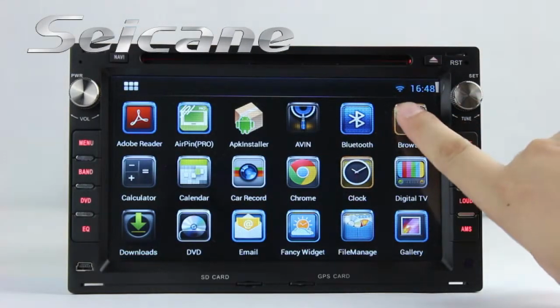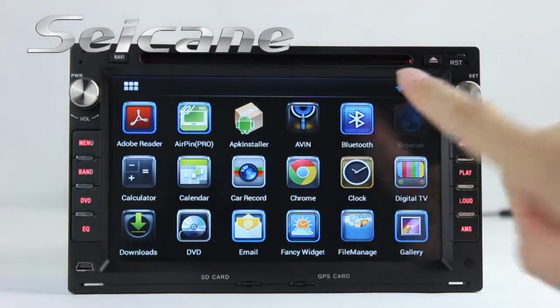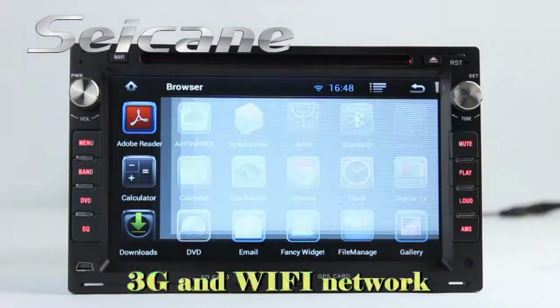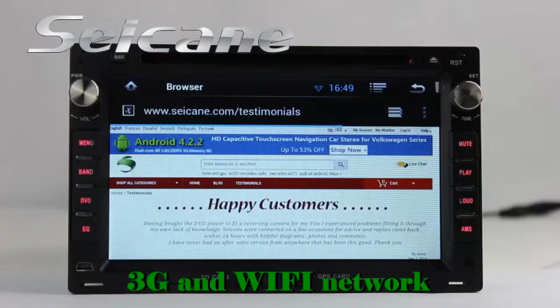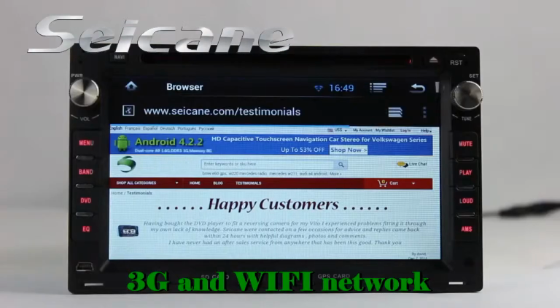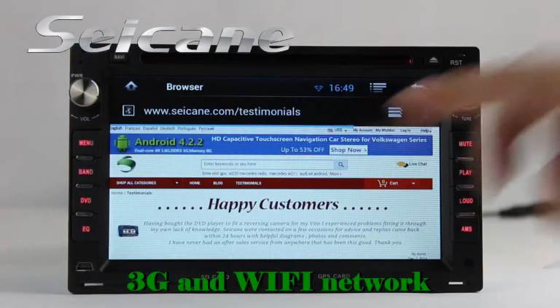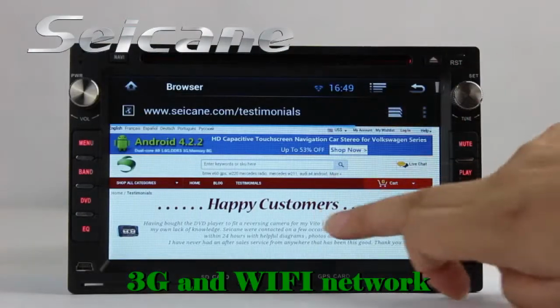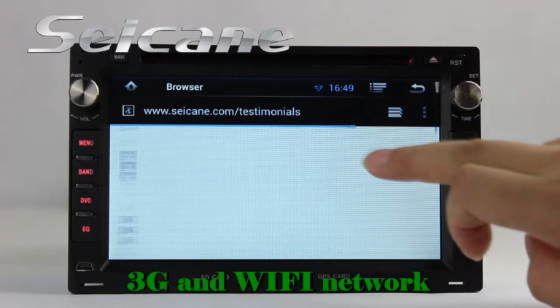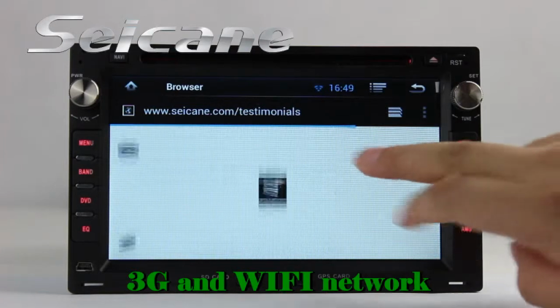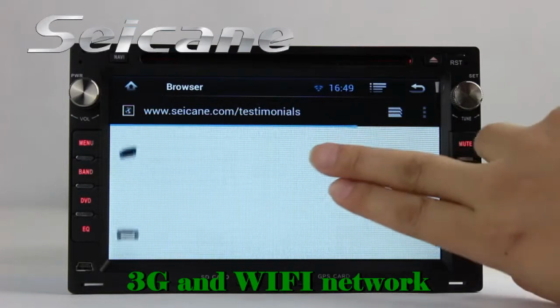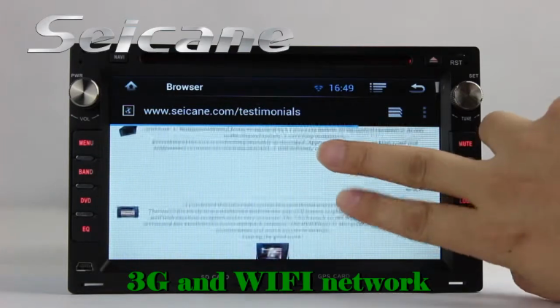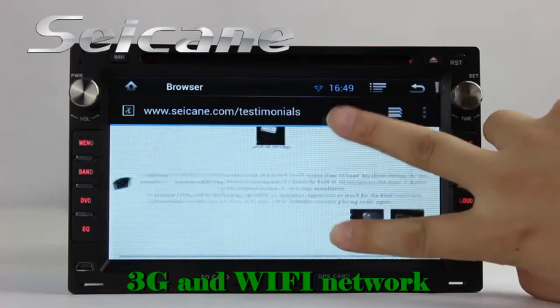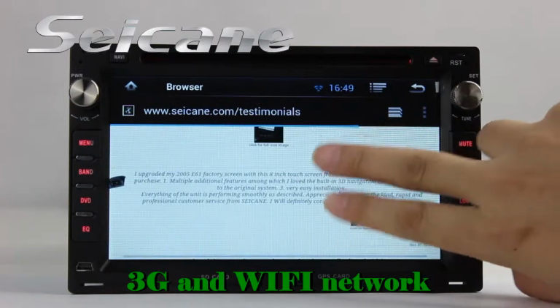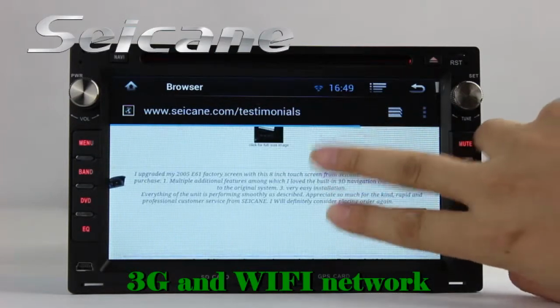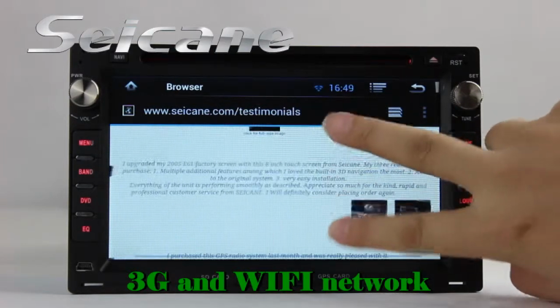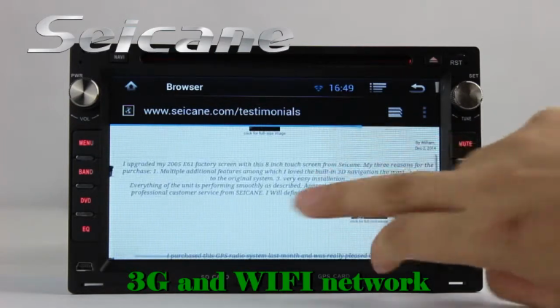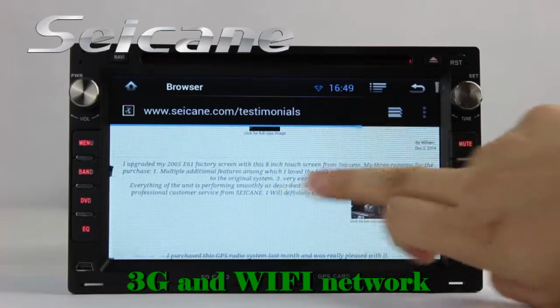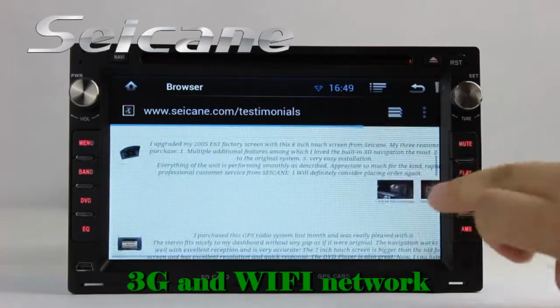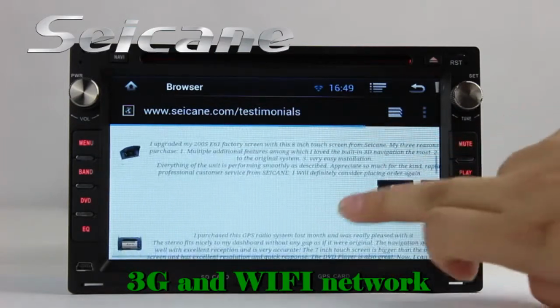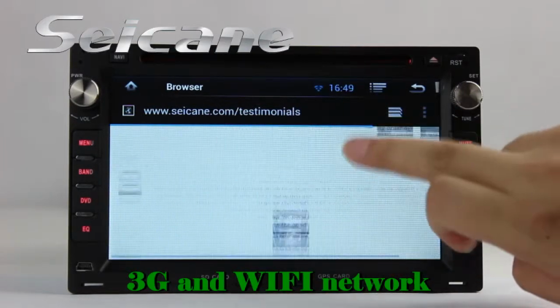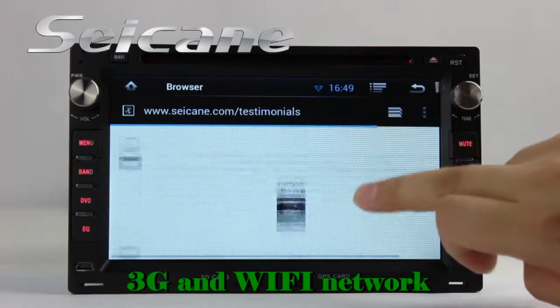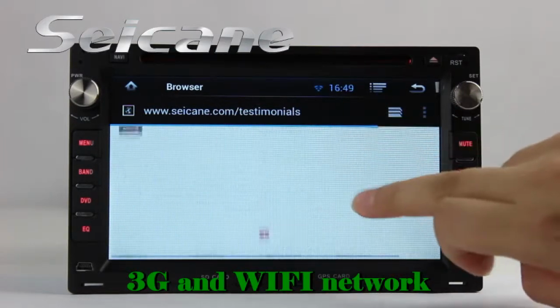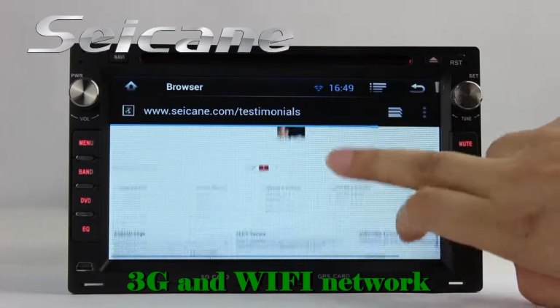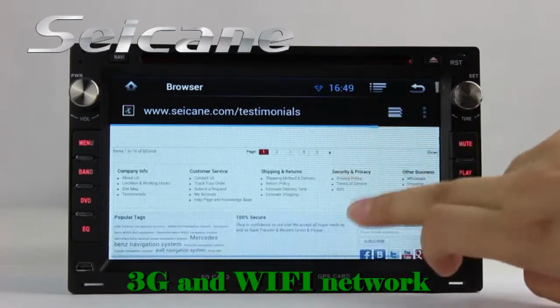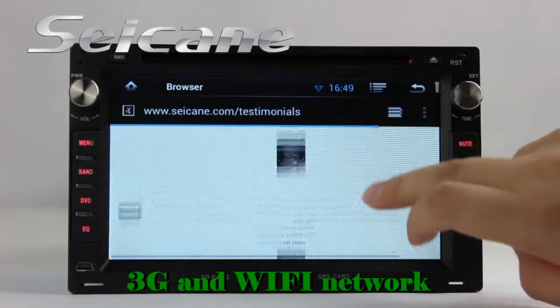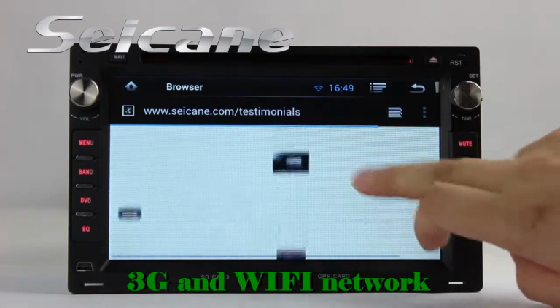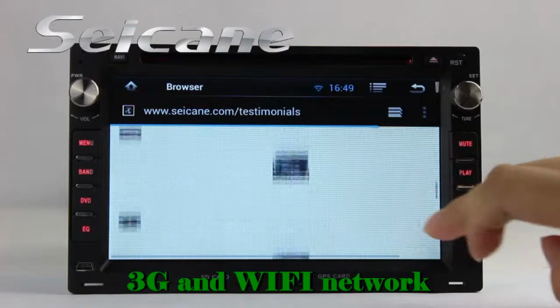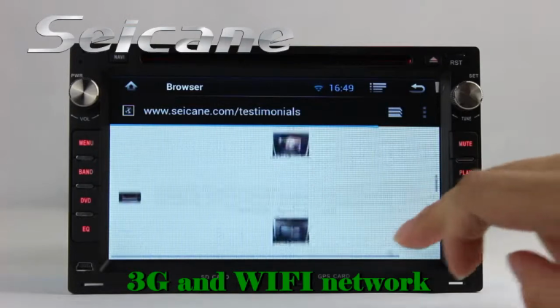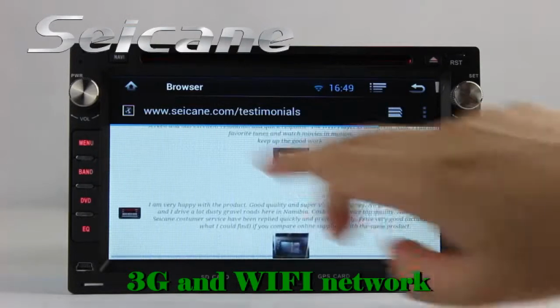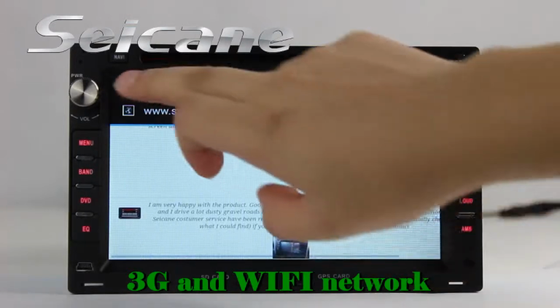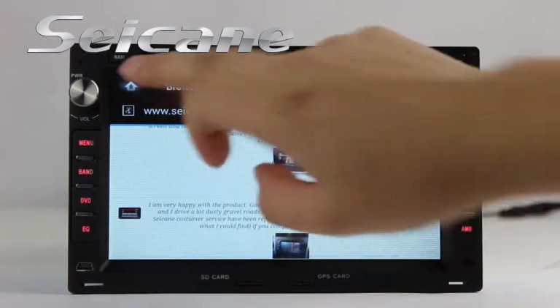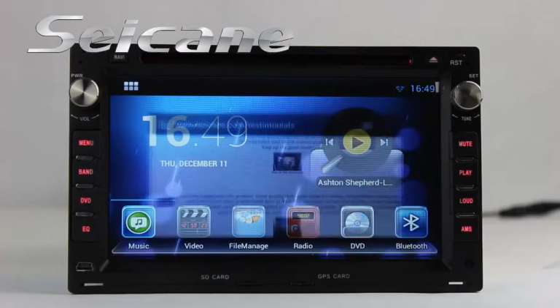You can also browse the internet via Wi-Fi or 3G. Simply set a Wi-Fi hotspot on your cell phone and connect this unit to it.